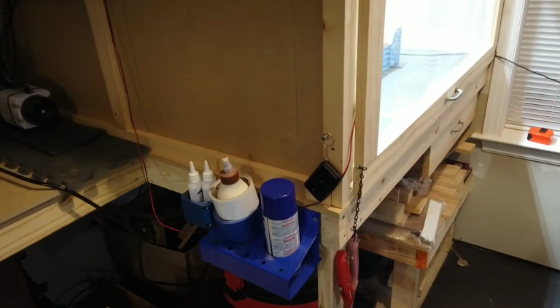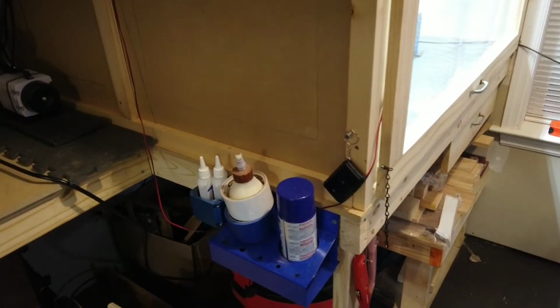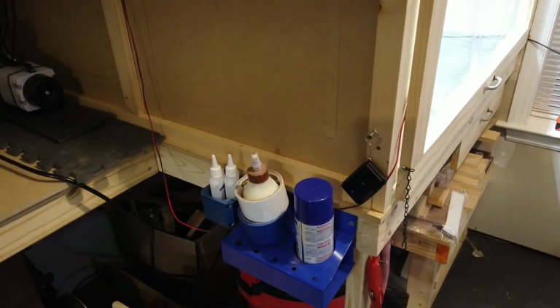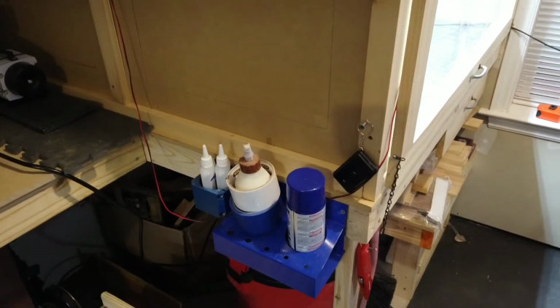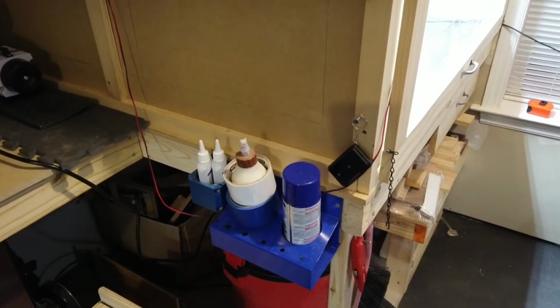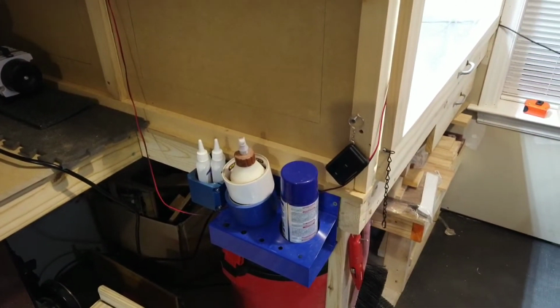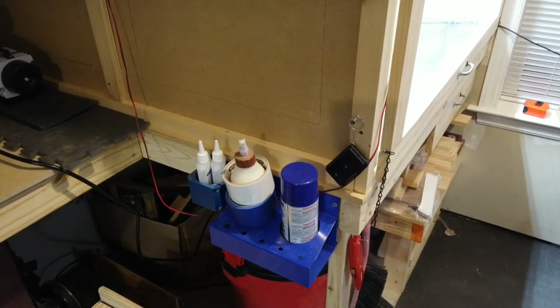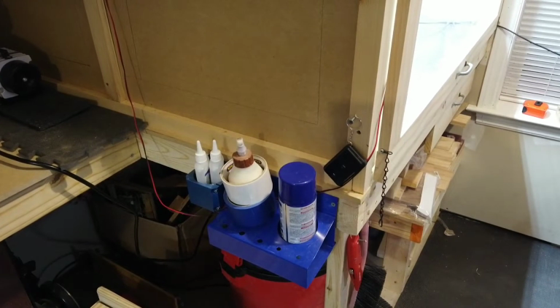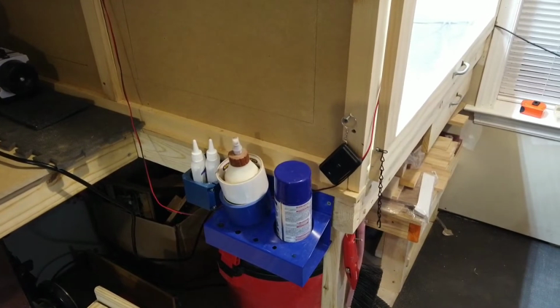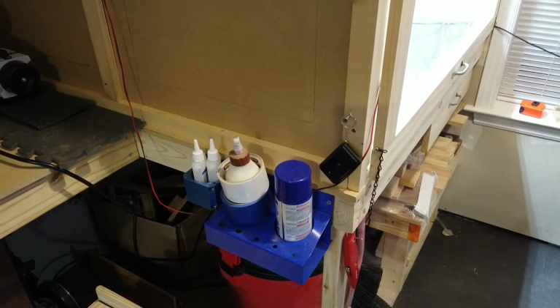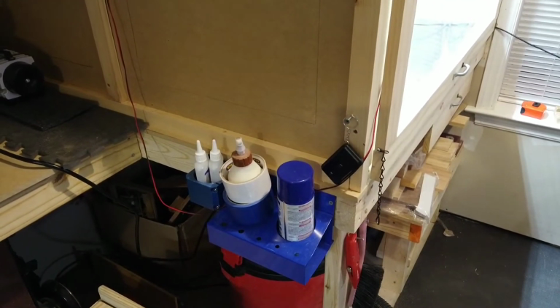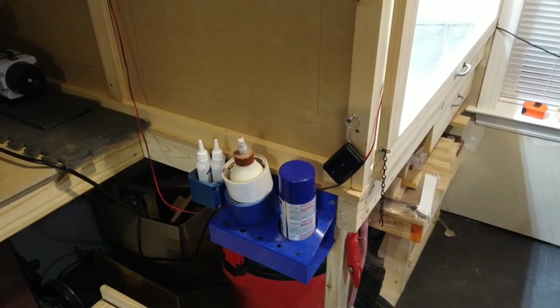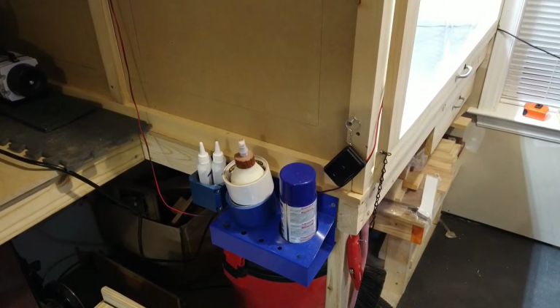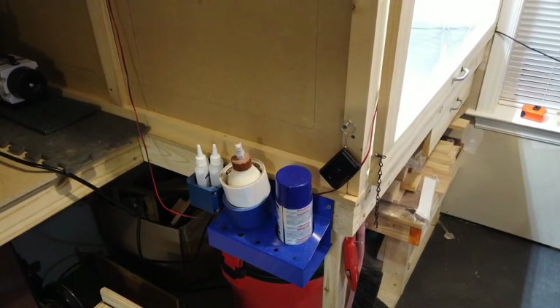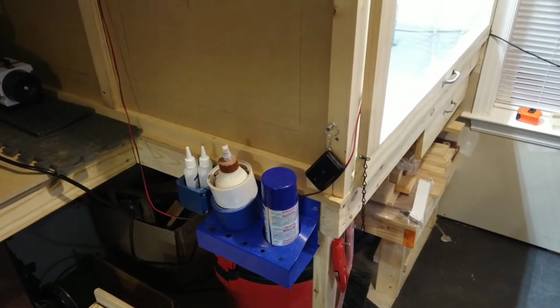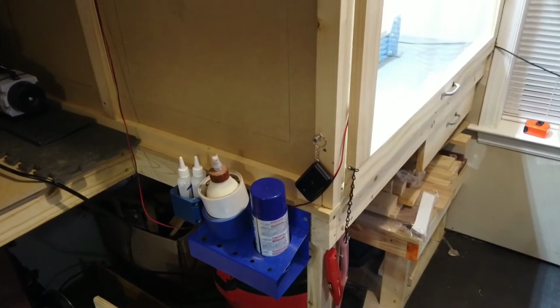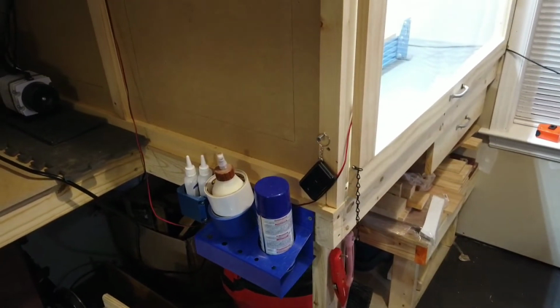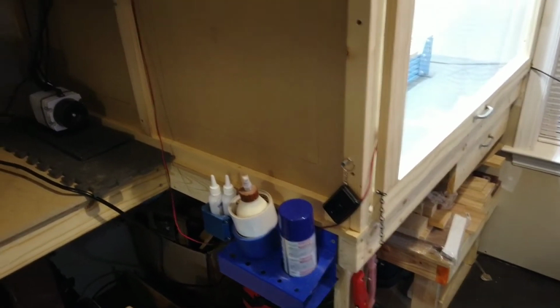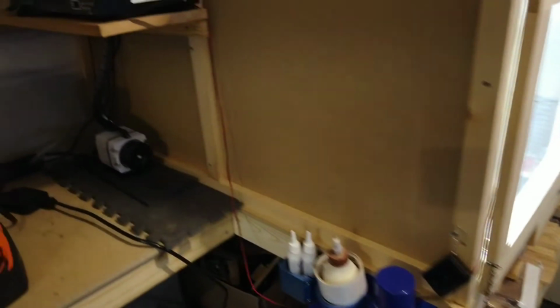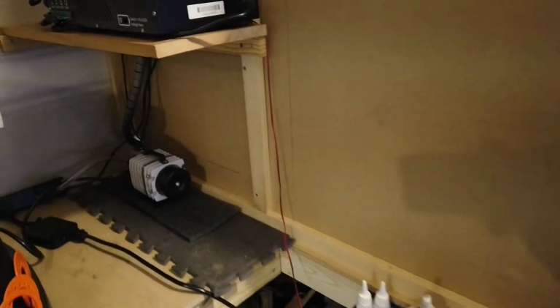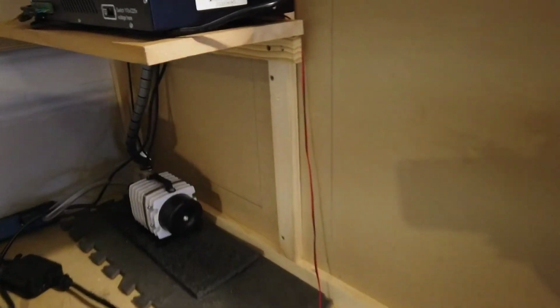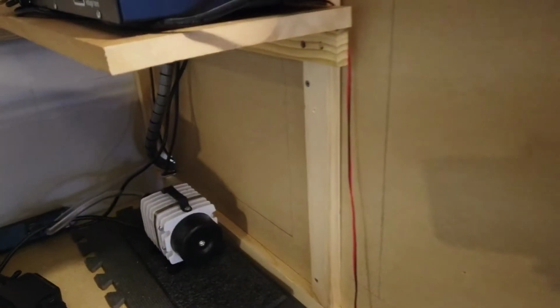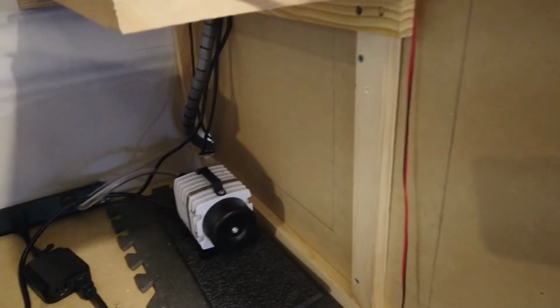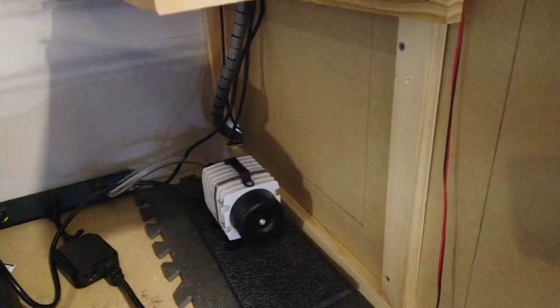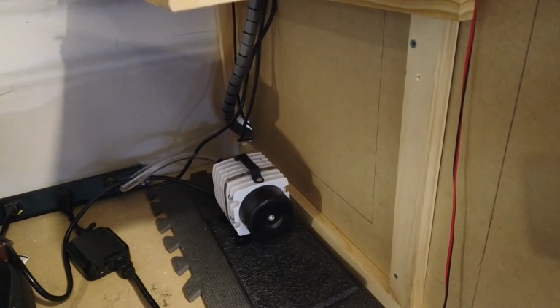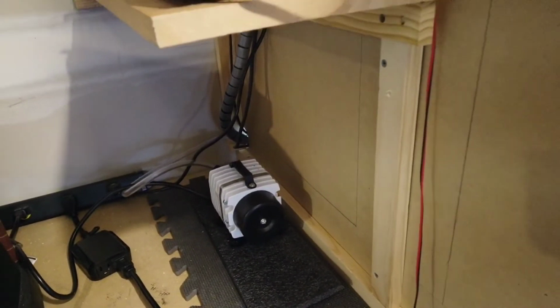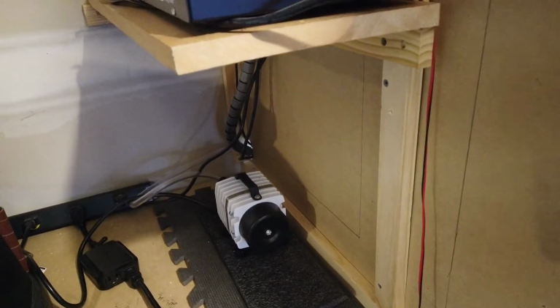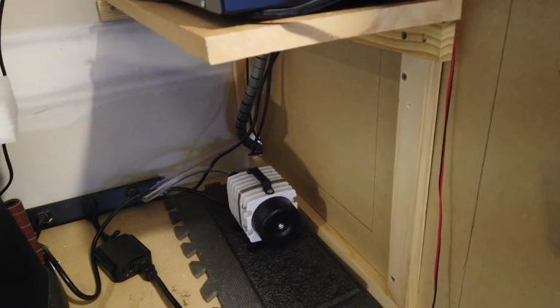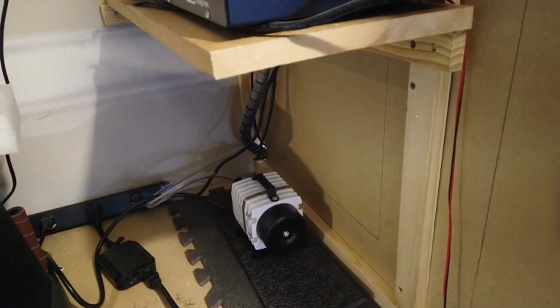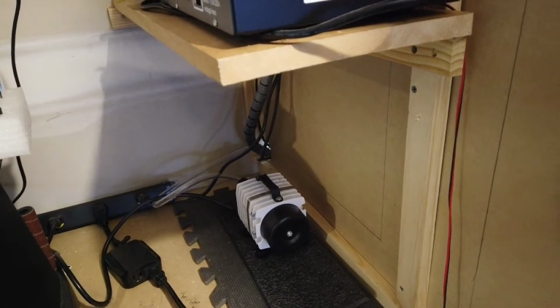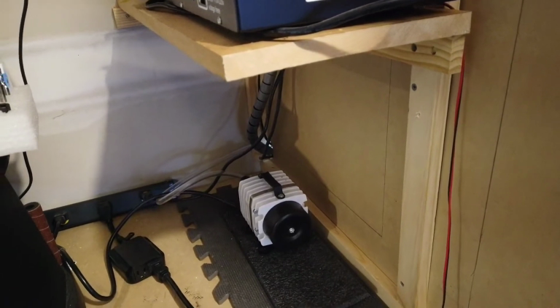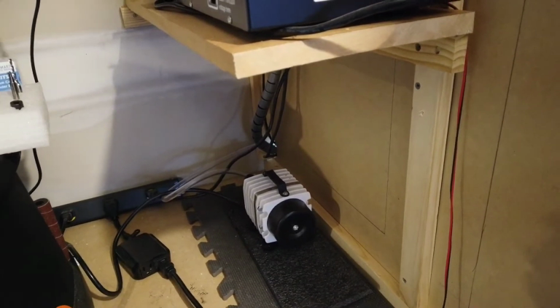Over here is where I keep my CA glue and tape and spray for holding down the work pieces. And down here I have my high output air pump to blow the dust off of the work pieces as I'm working.